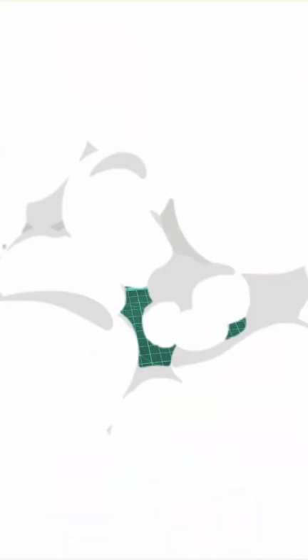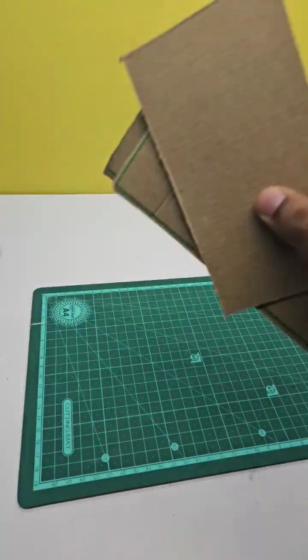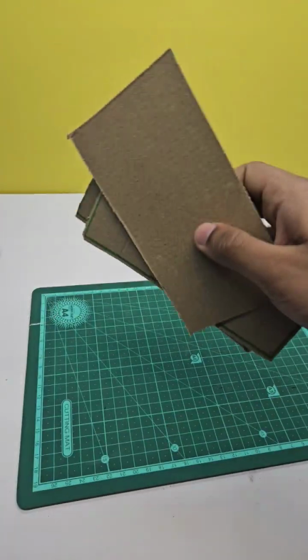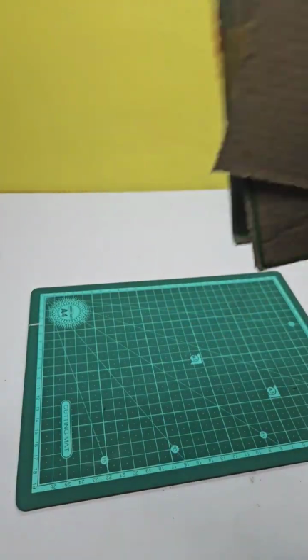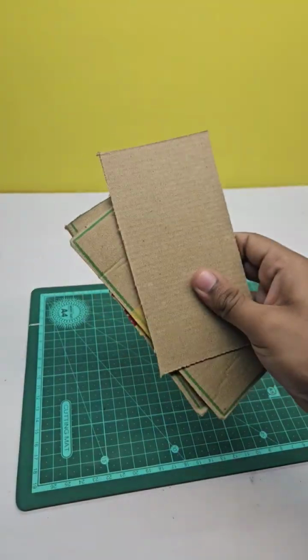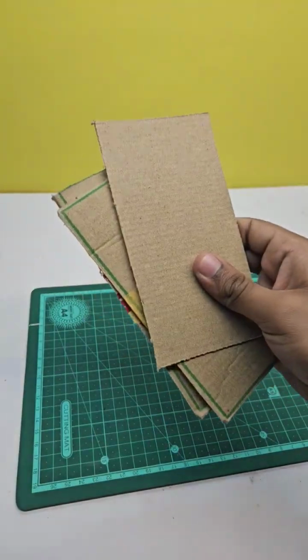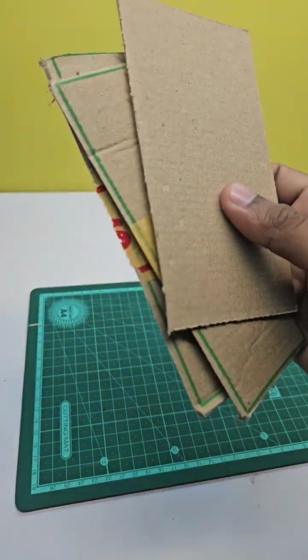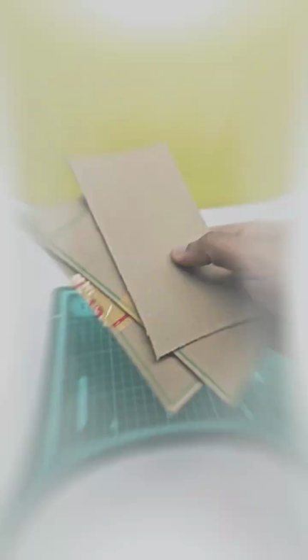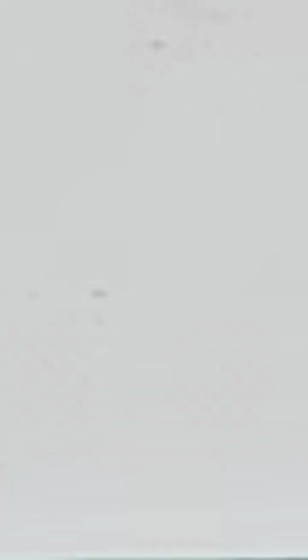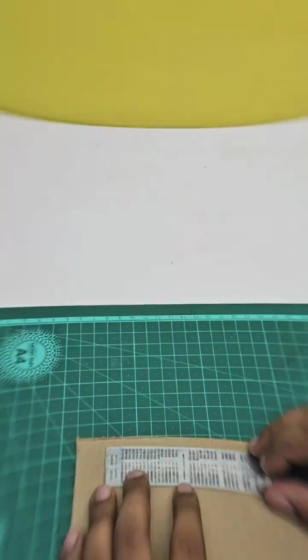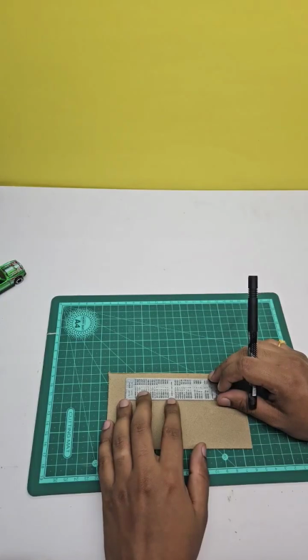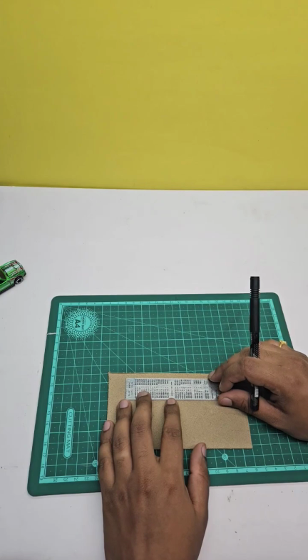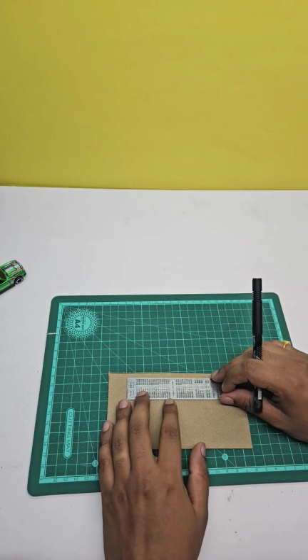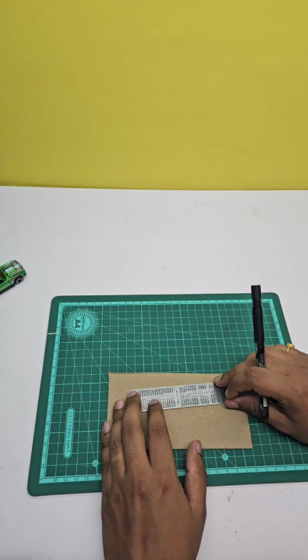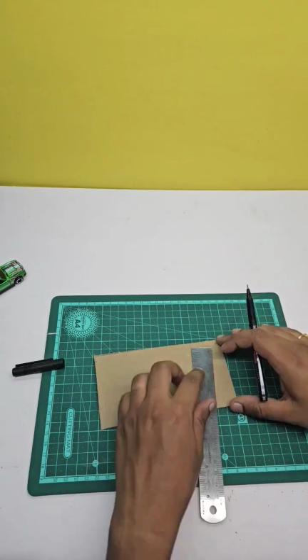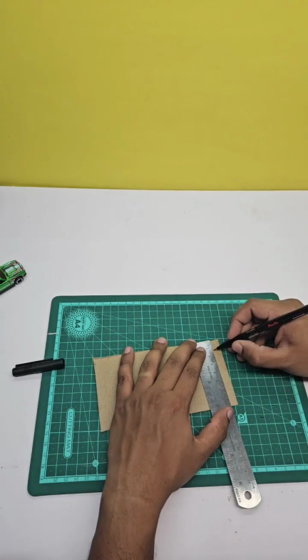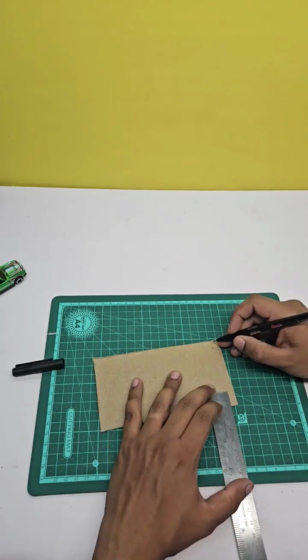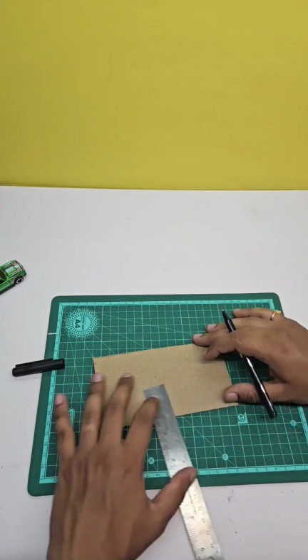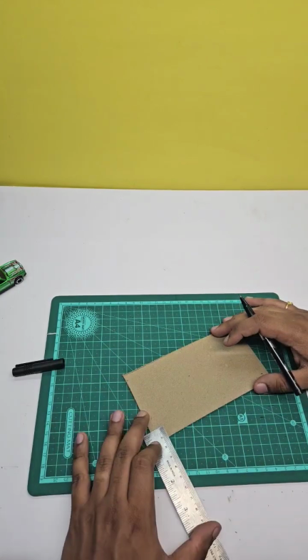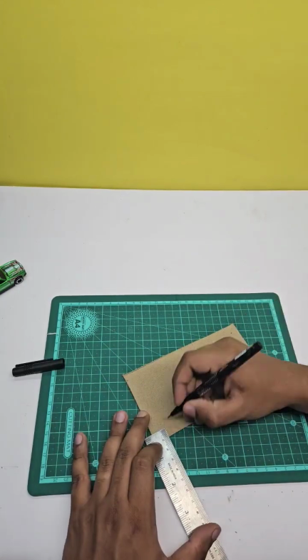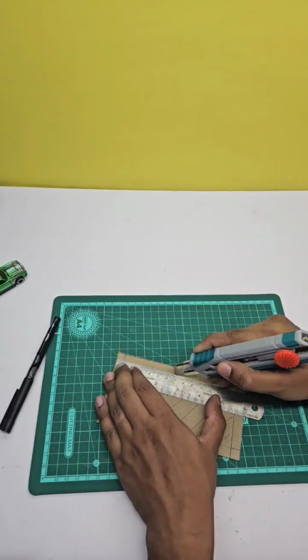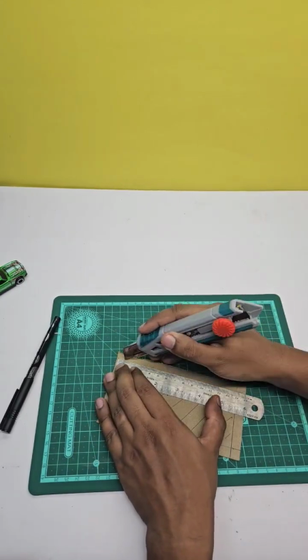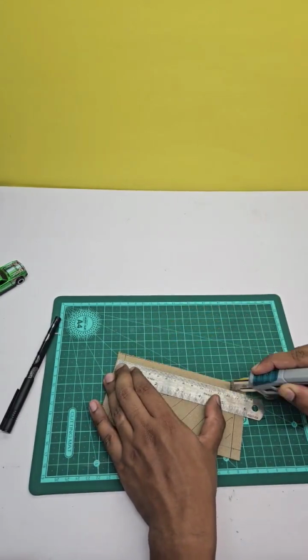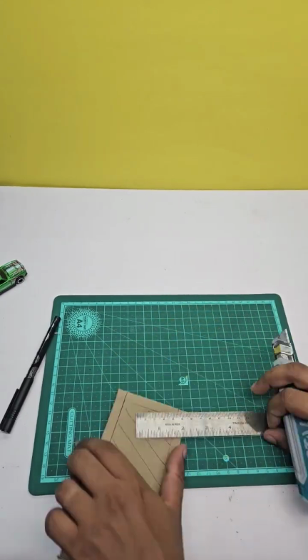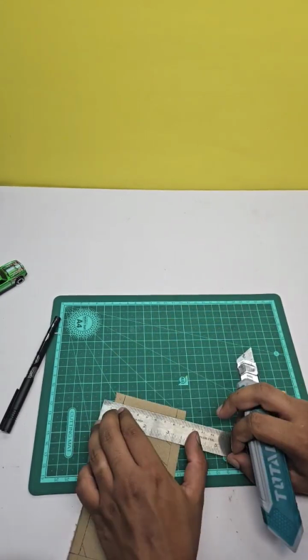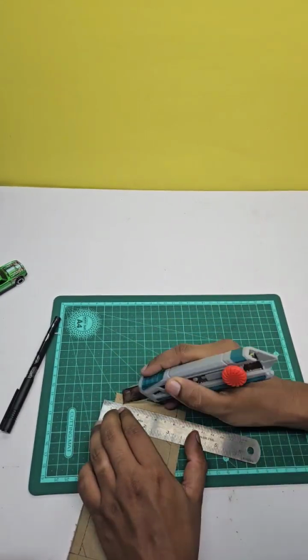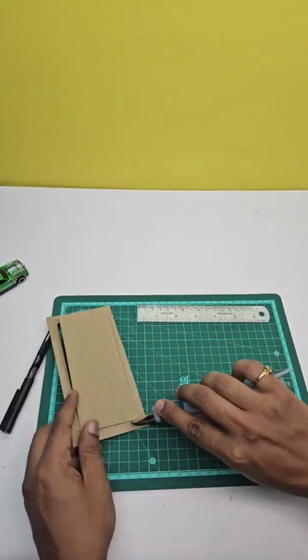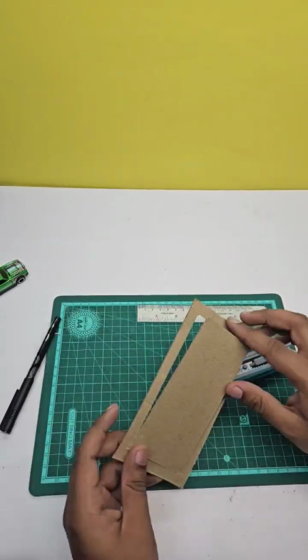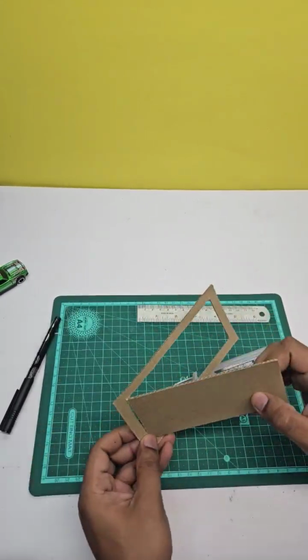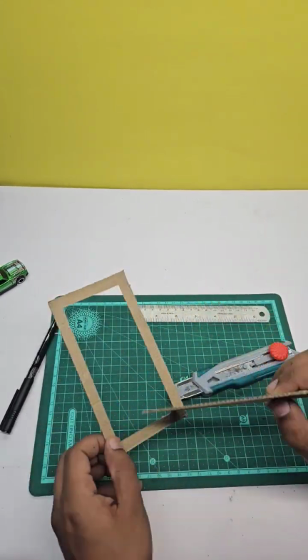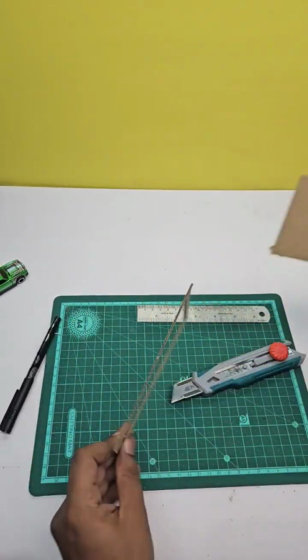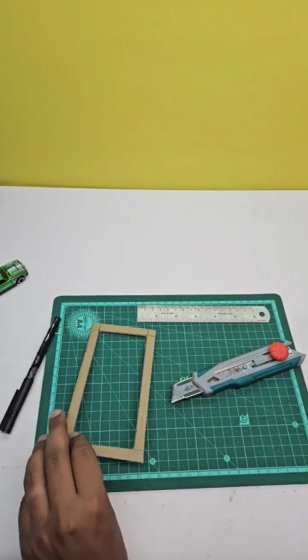Let's cut it into small pieces. Now let's make a rectangle out of it, on which we'll attach the net.